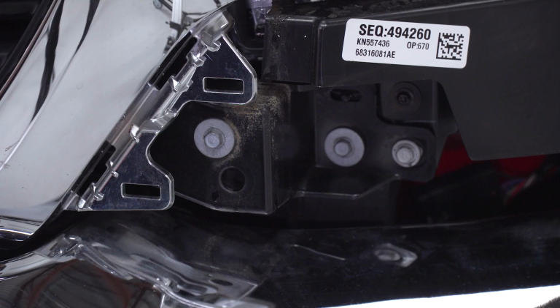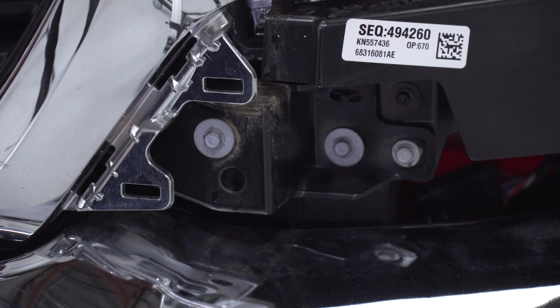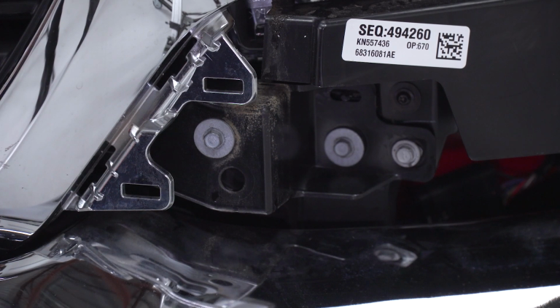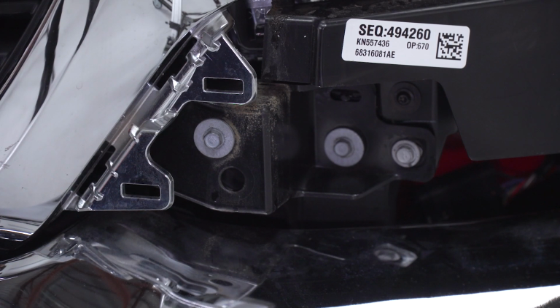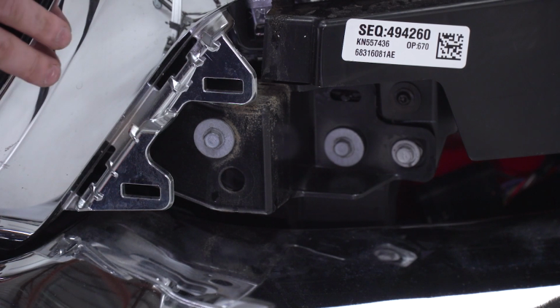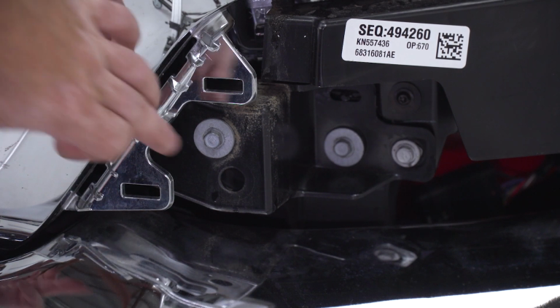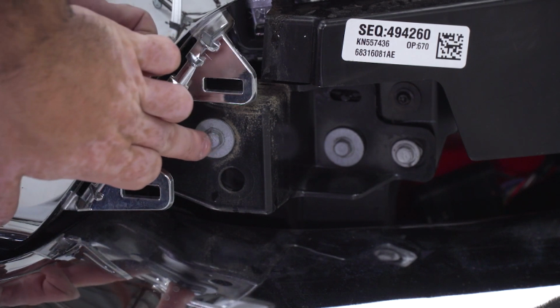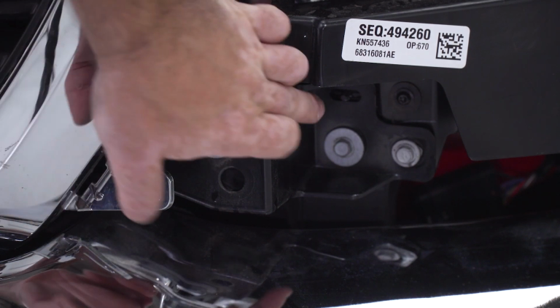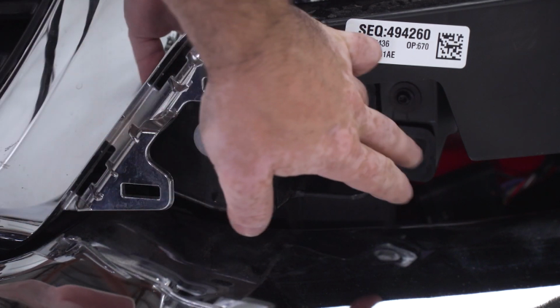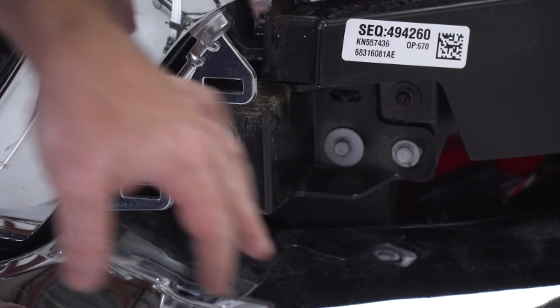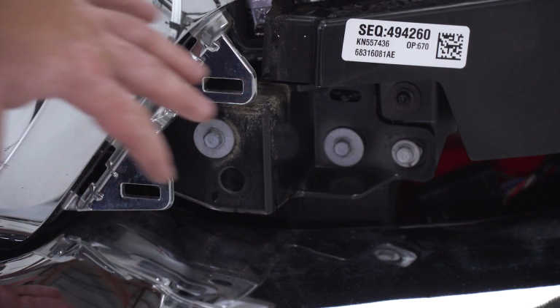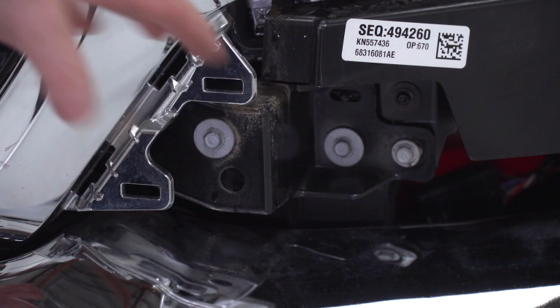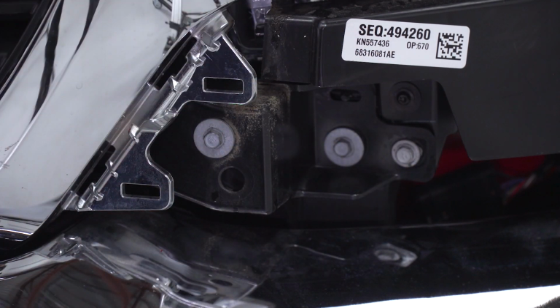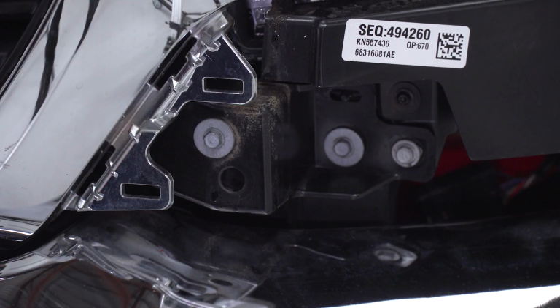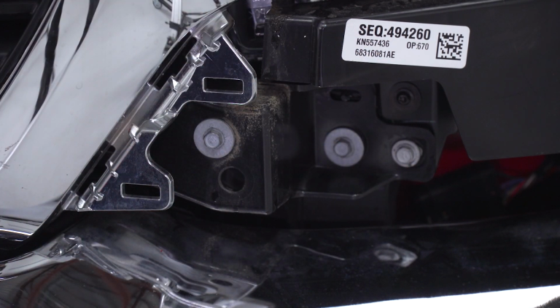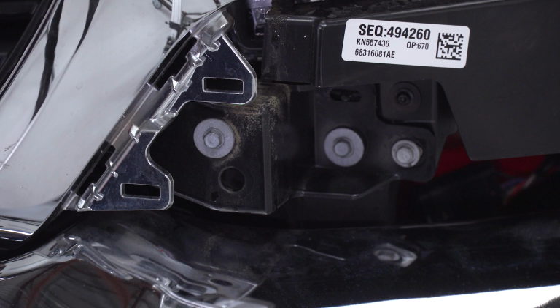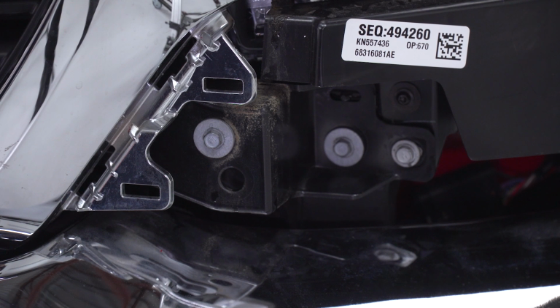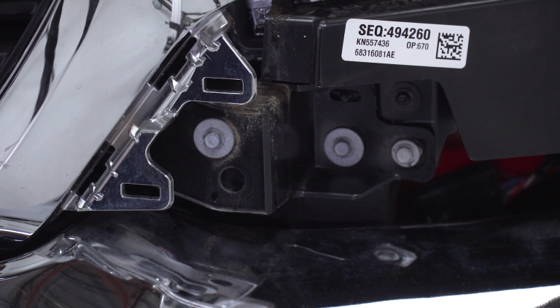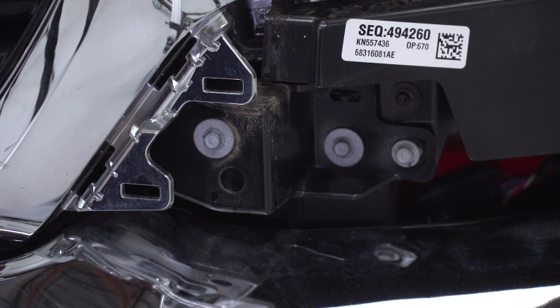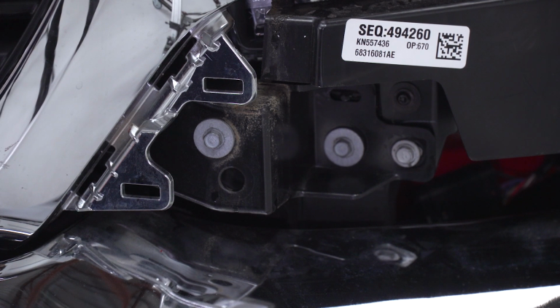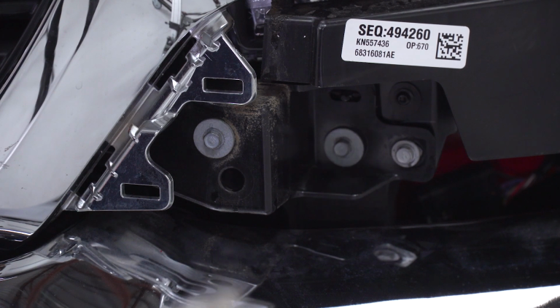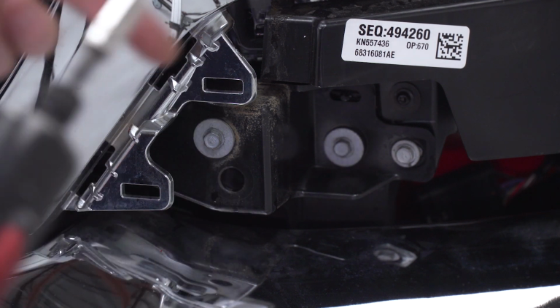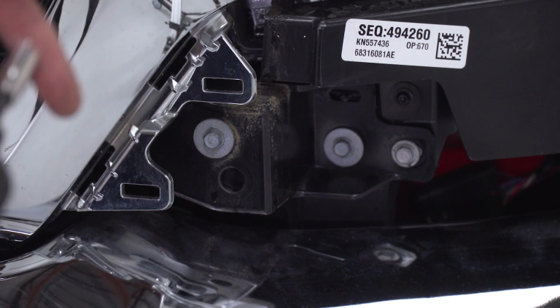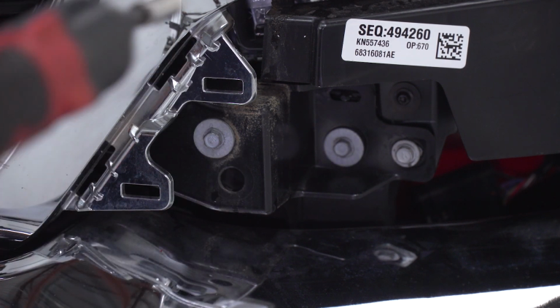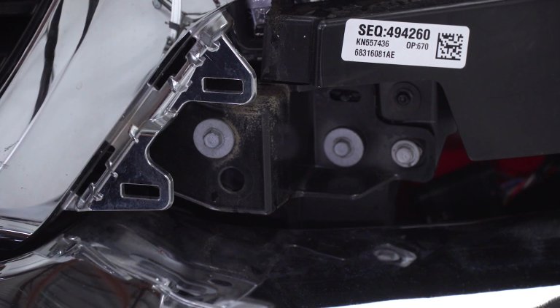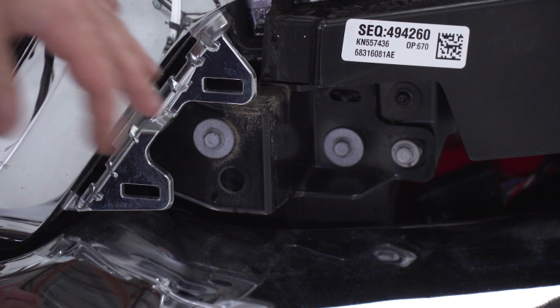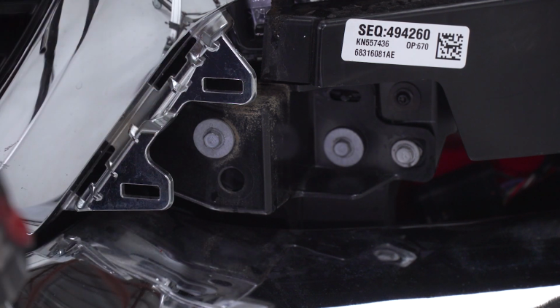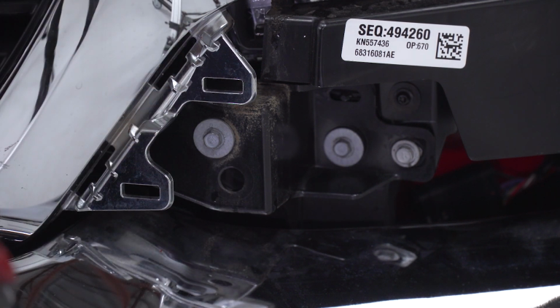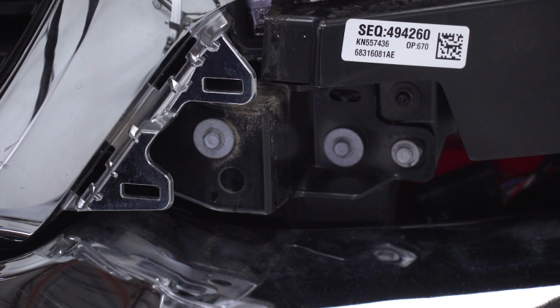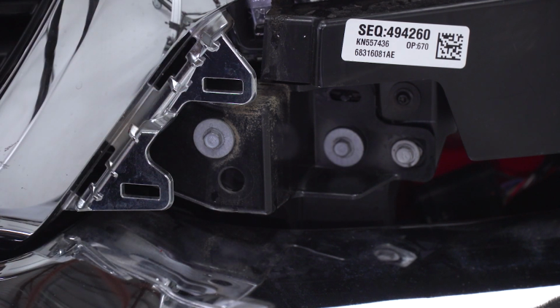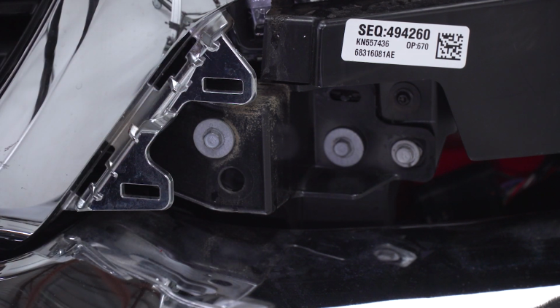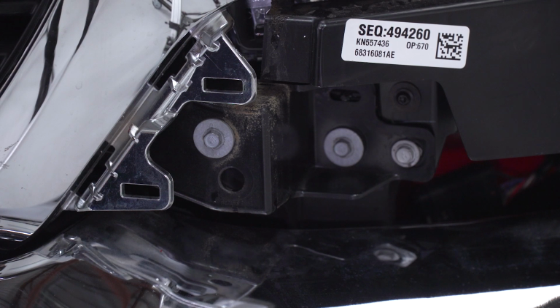Next, I'm going to need to remove my grille. There are three 10-millimeter bolts at the bottom of either side of the grille and four across the top. I'll use my 10-mil socket on my small impact gun, remove all of those screws, and pull the grille off.